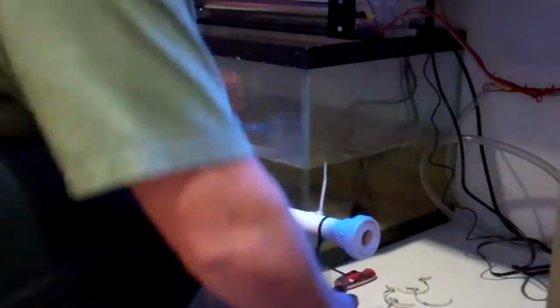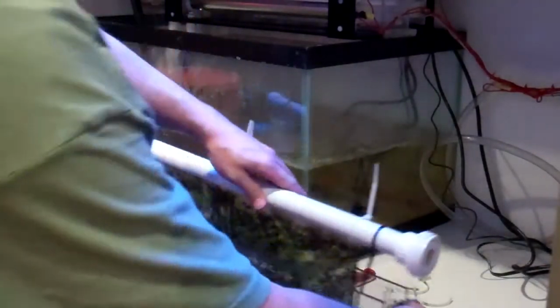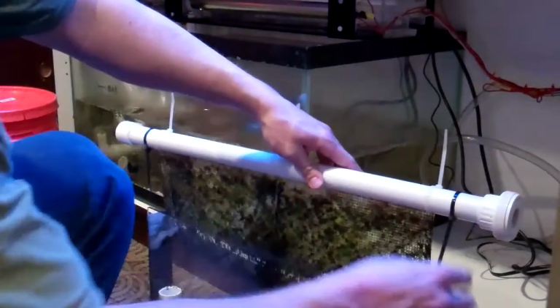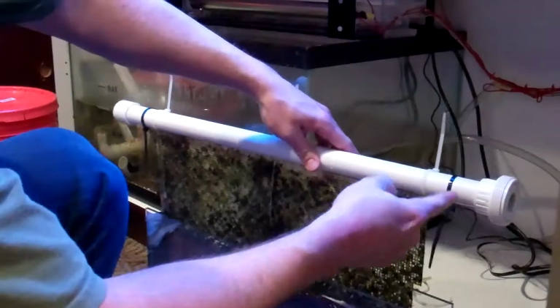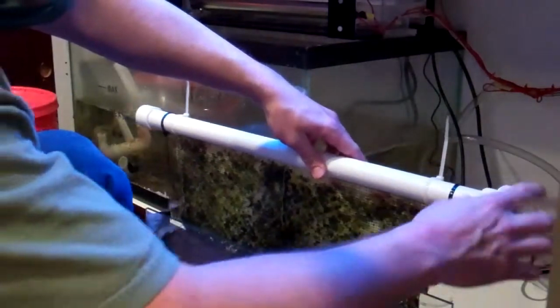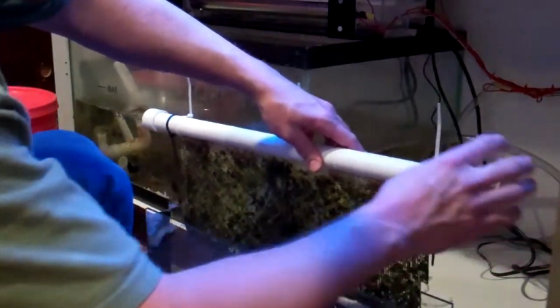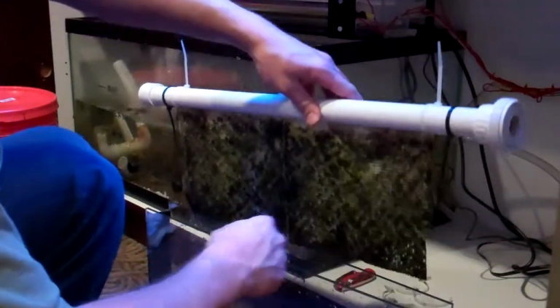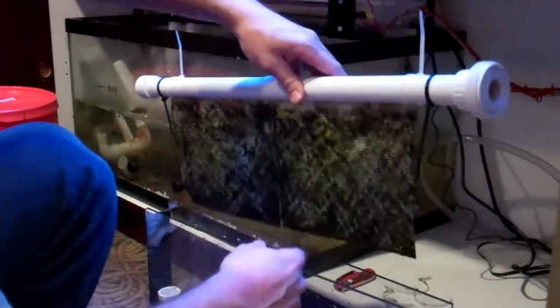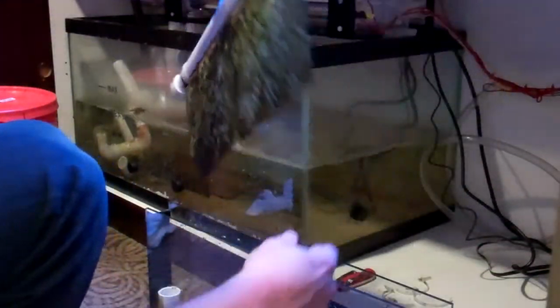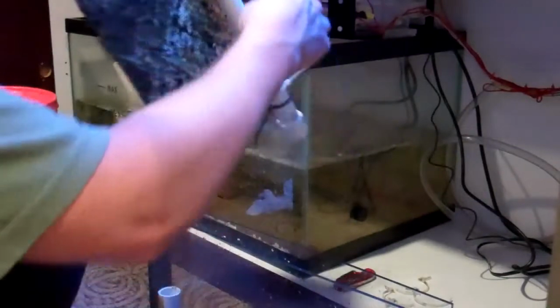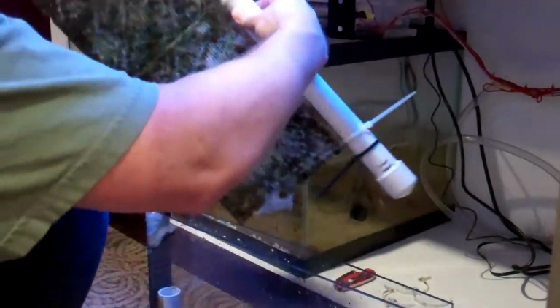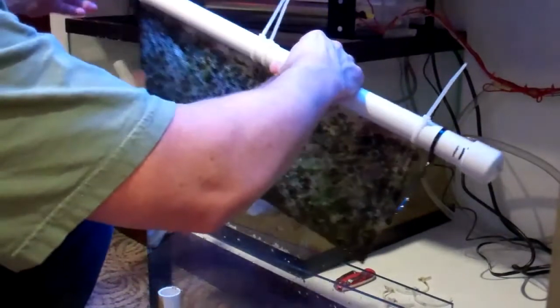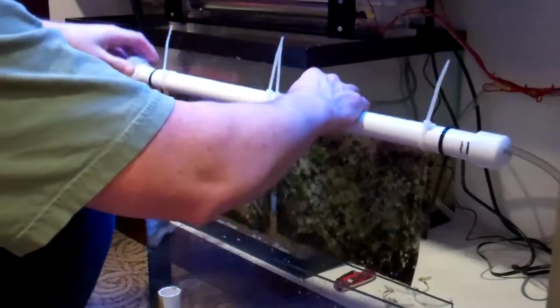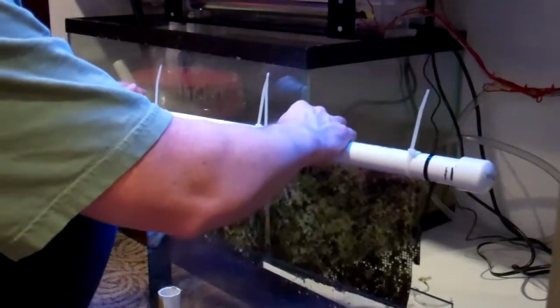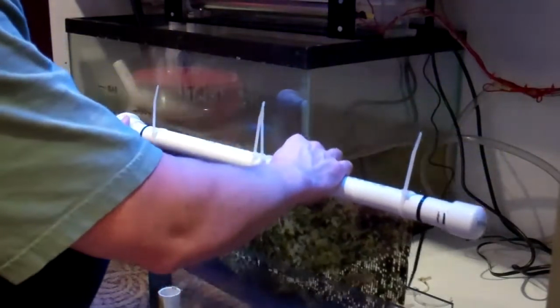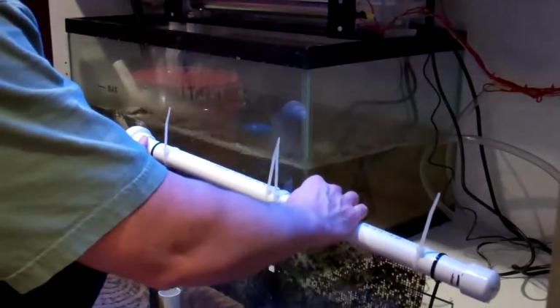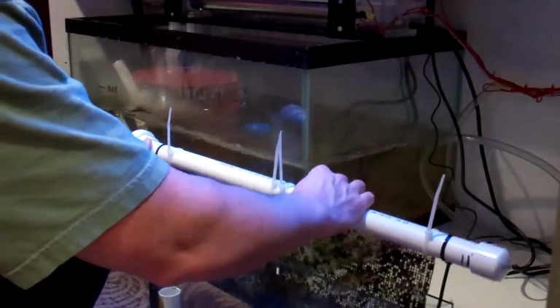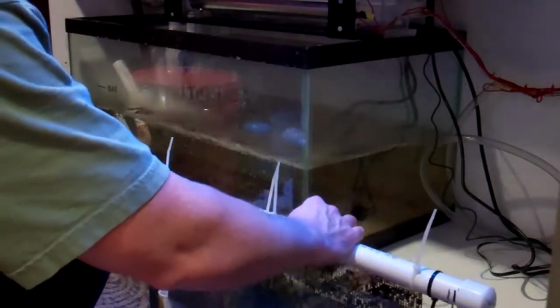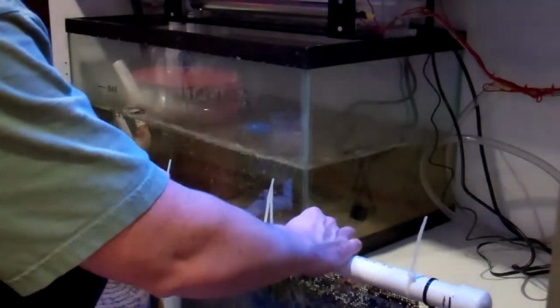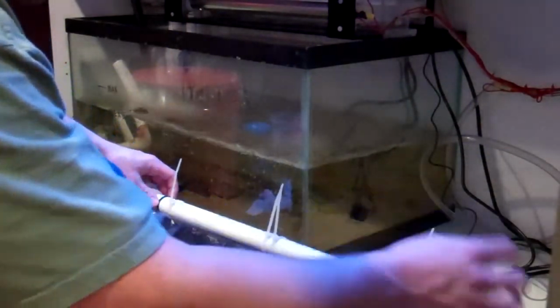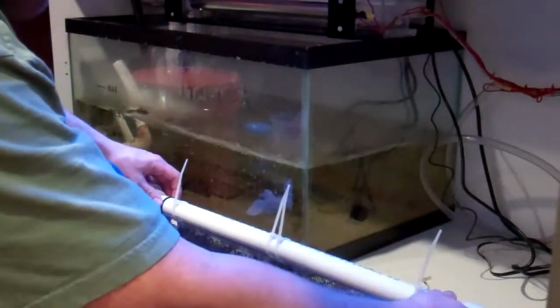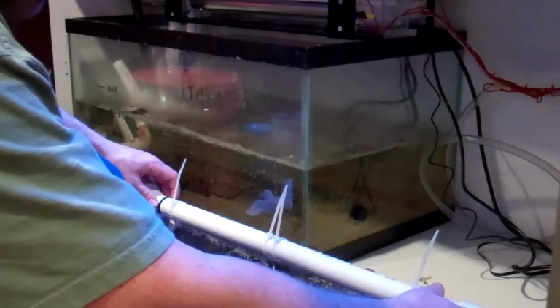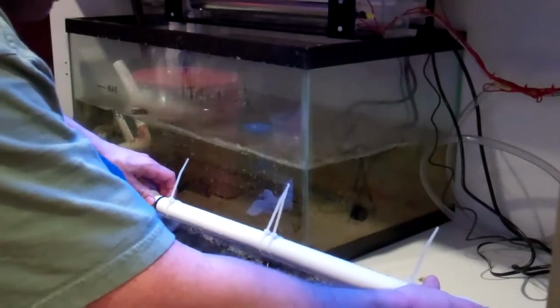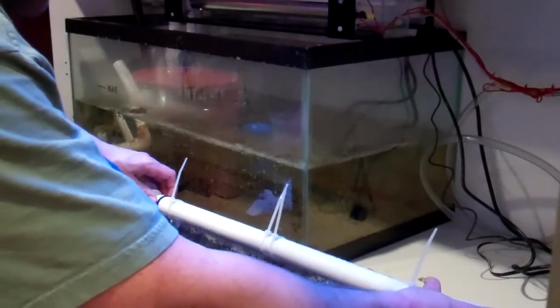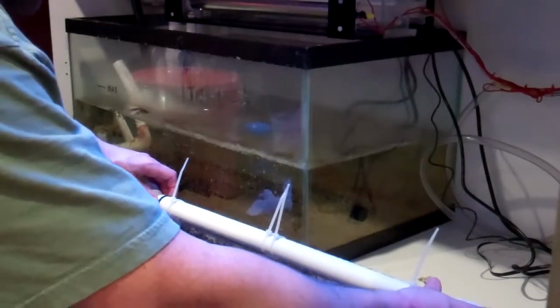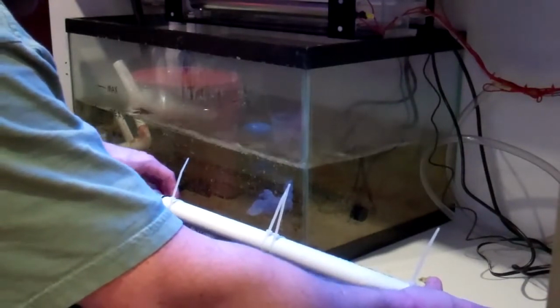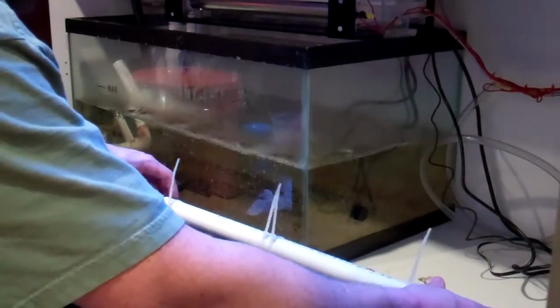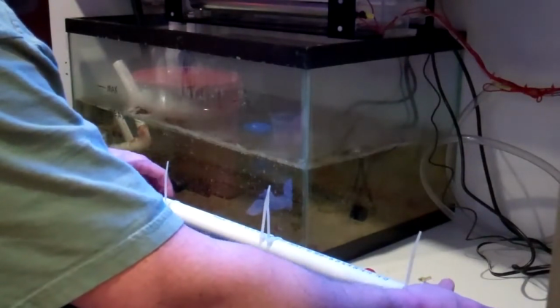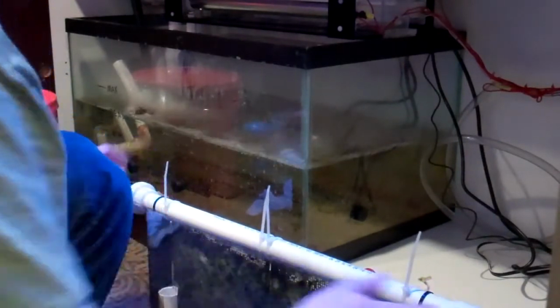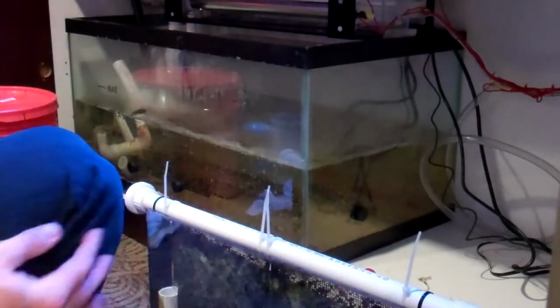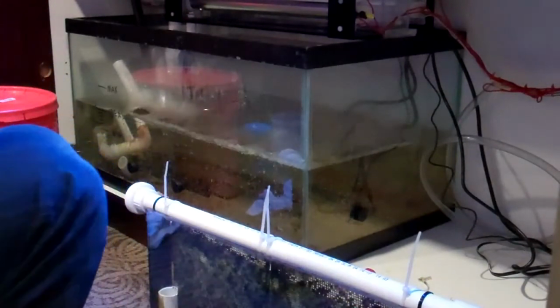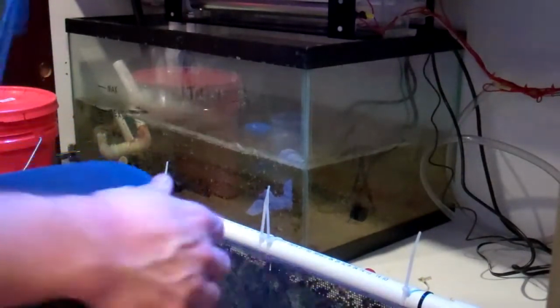Alright, I've got the black zip ties to keep the water from dripping out of the box. It's kind of like — you could use a rubber O-ring, that's what most people use, but that's just what I chose to use.